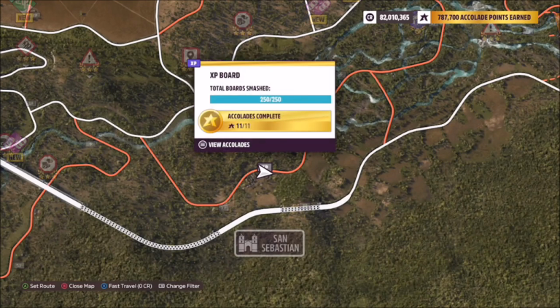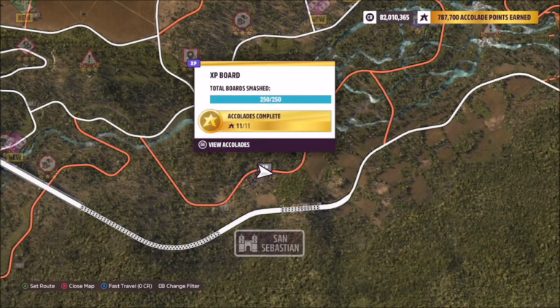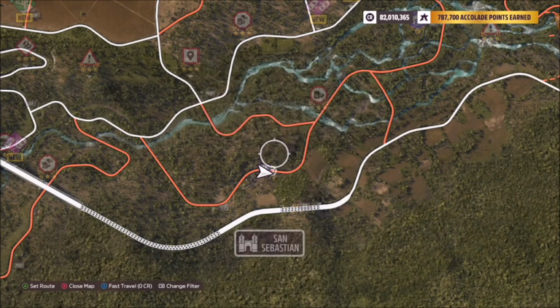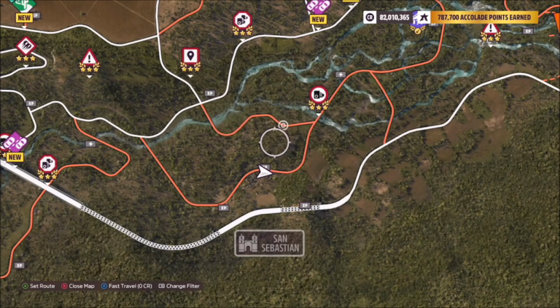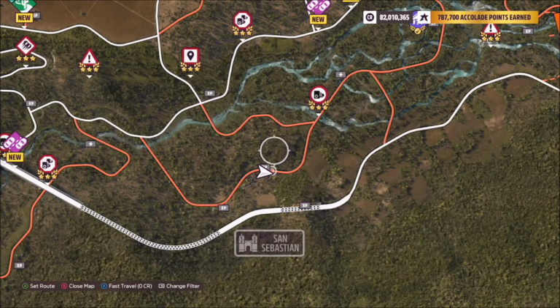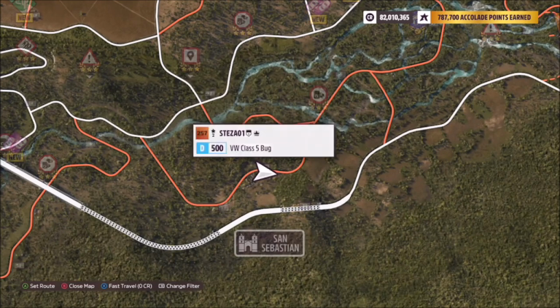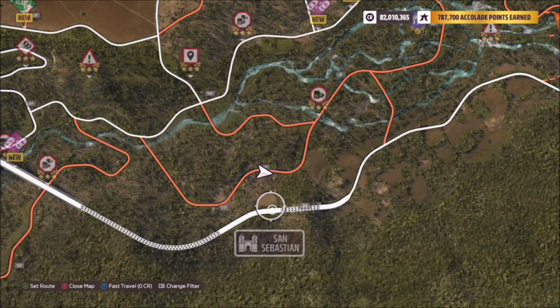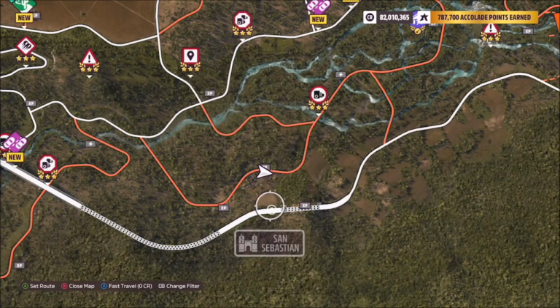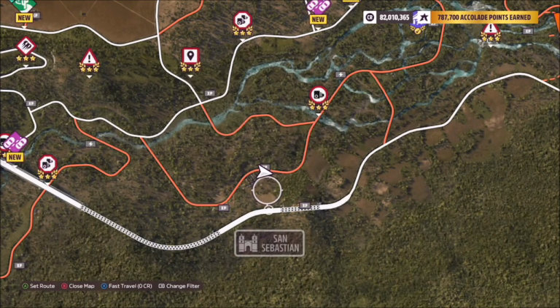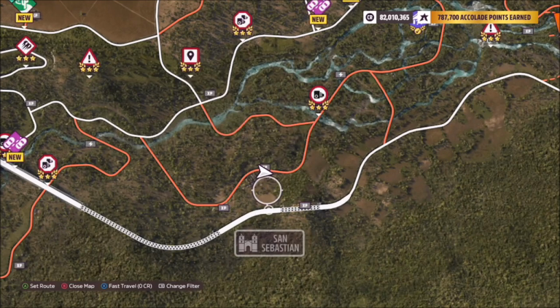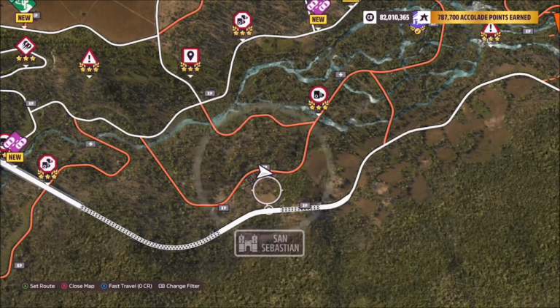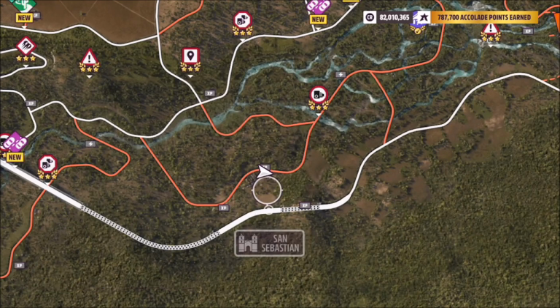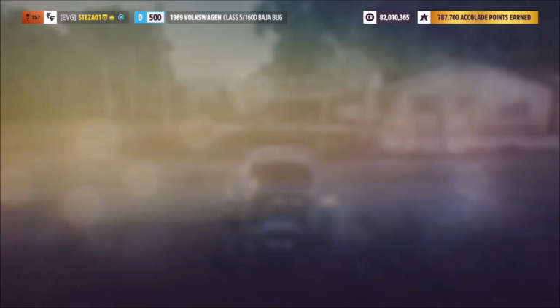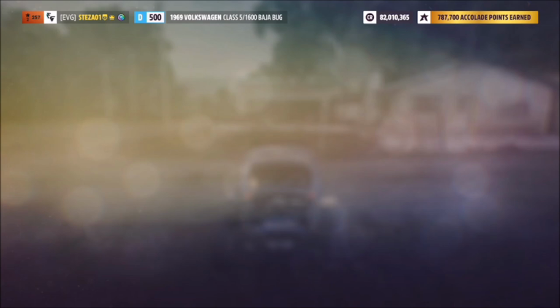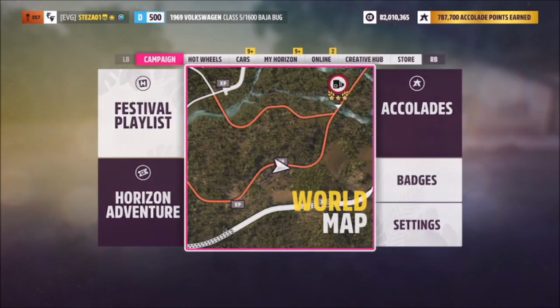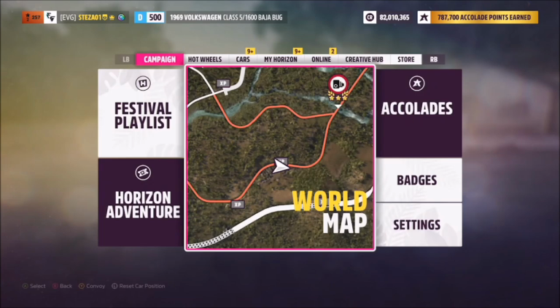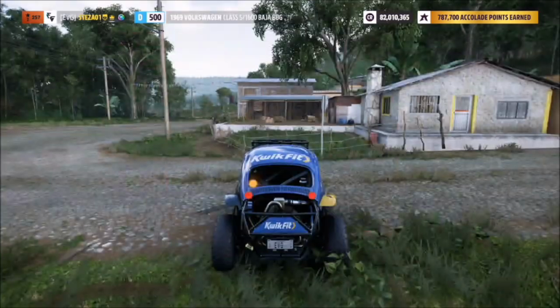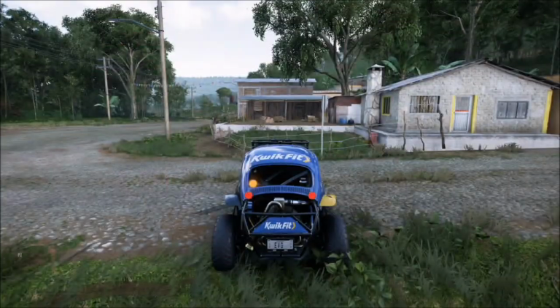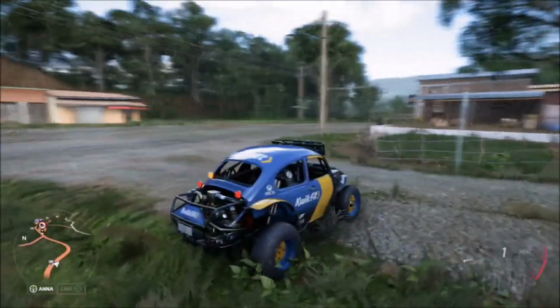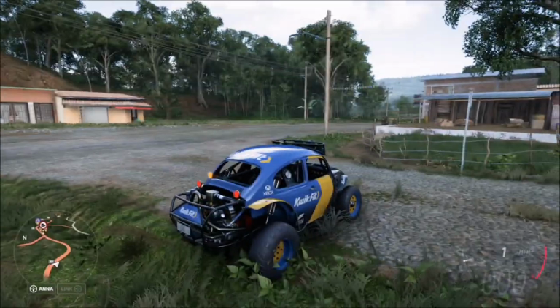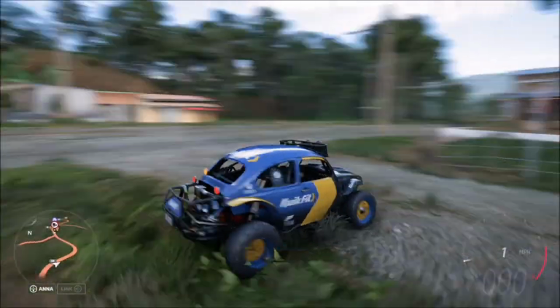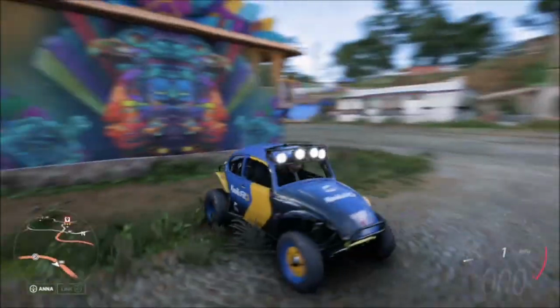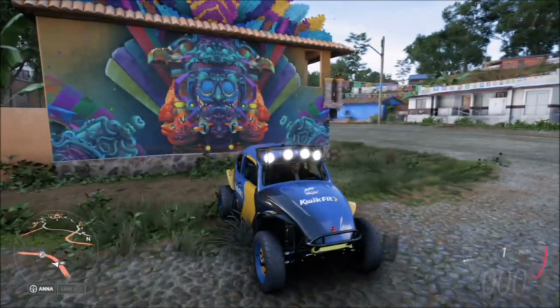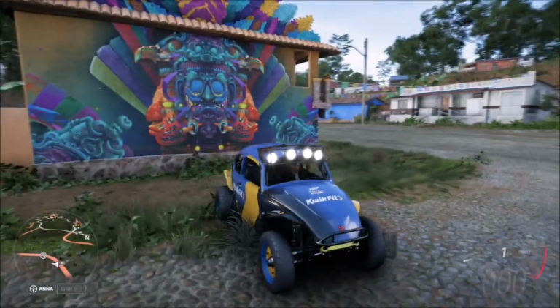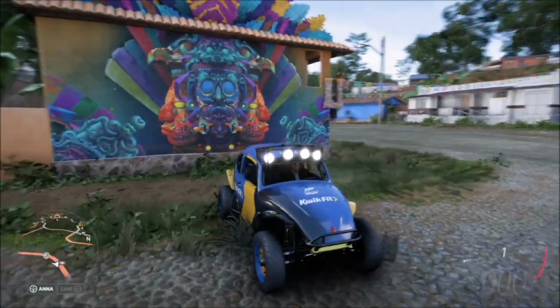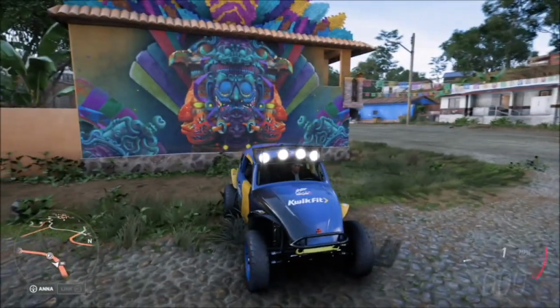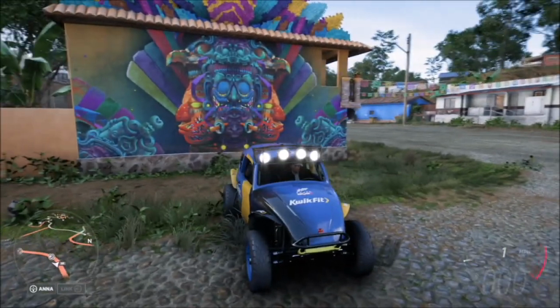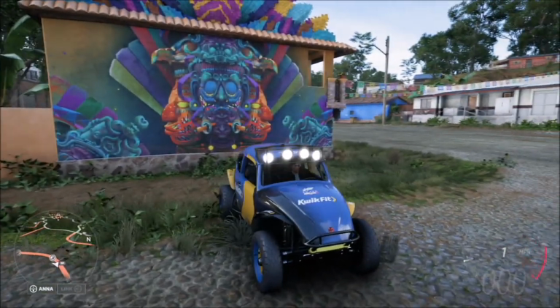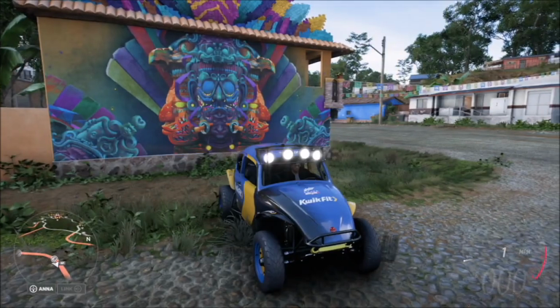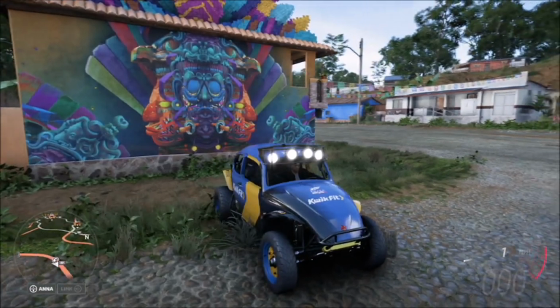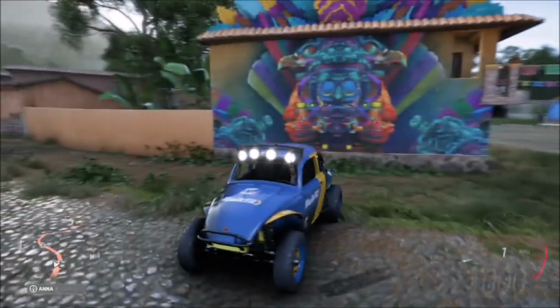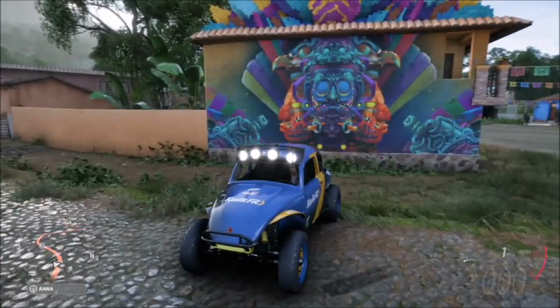On one of the off-road roads — the first one right next to the XP board — is where the mural is located. You really can't miss it; it's literally just off the main road, a massive mural with a little bit of decoration on top as well.